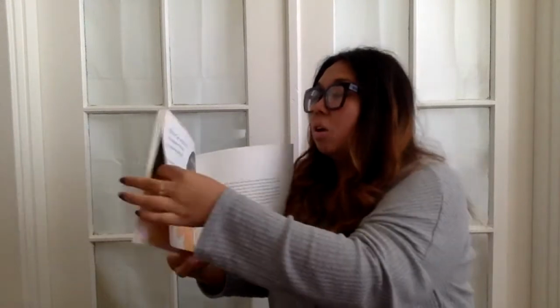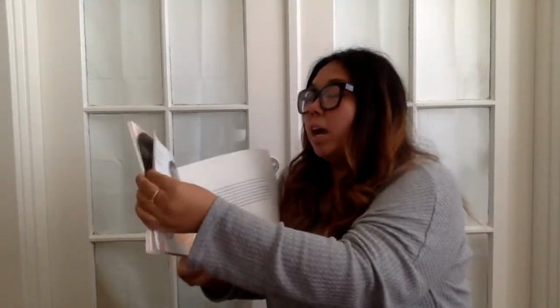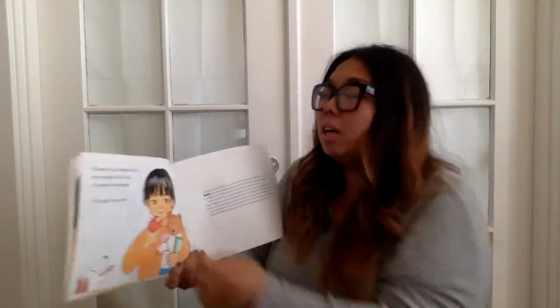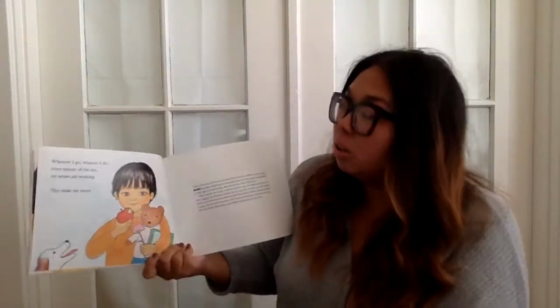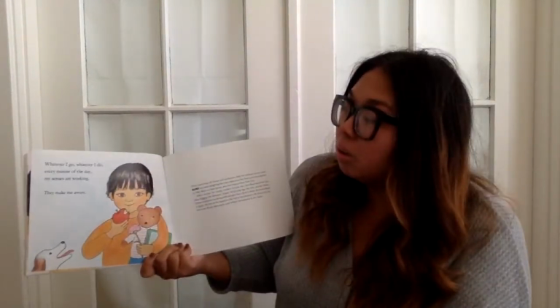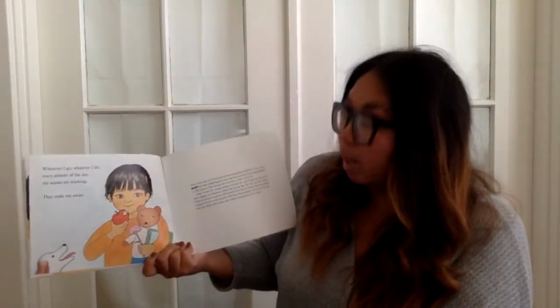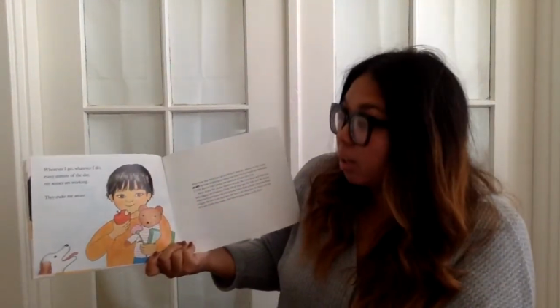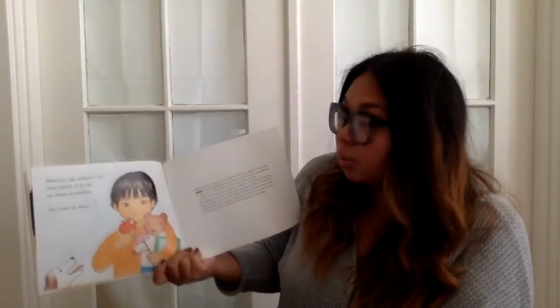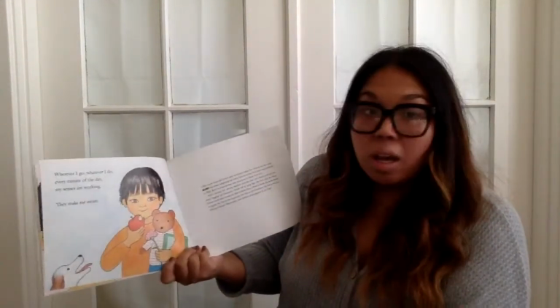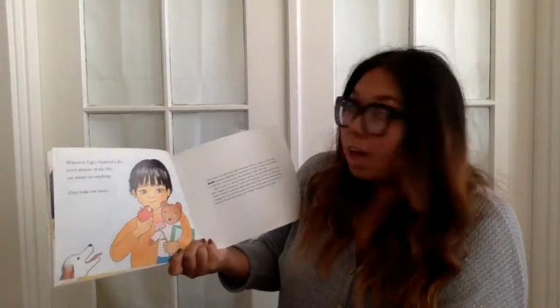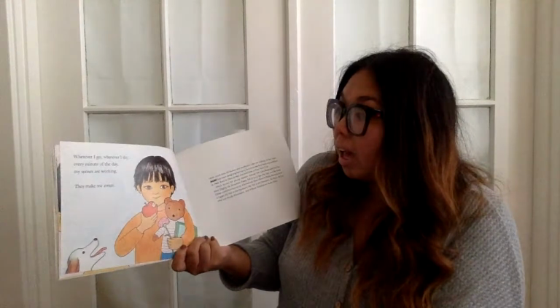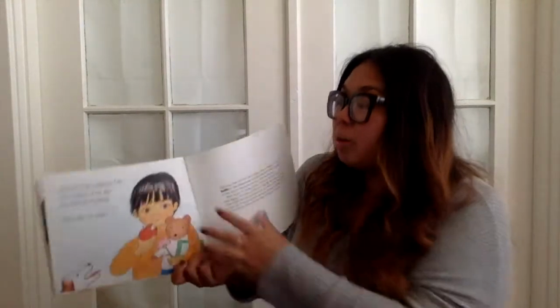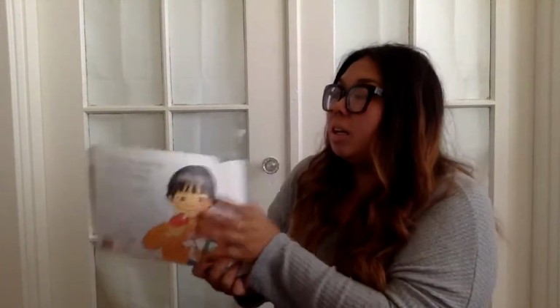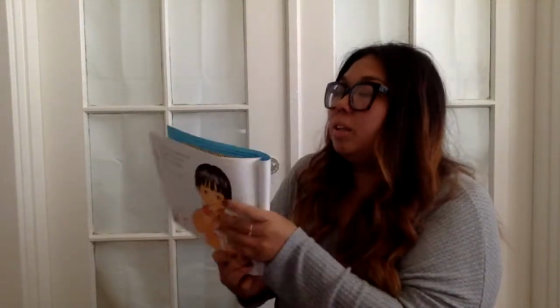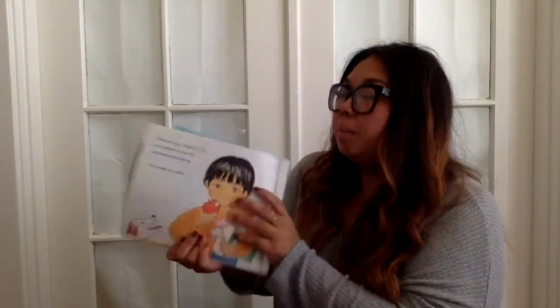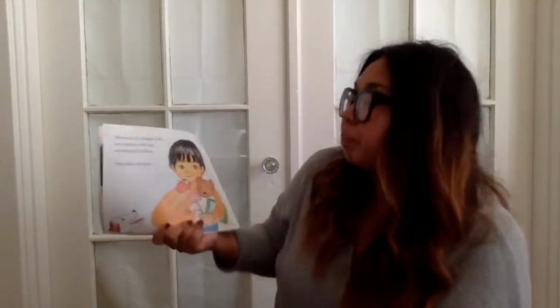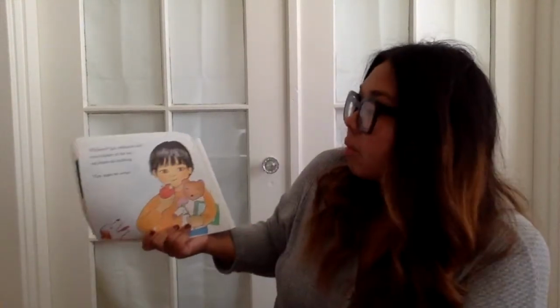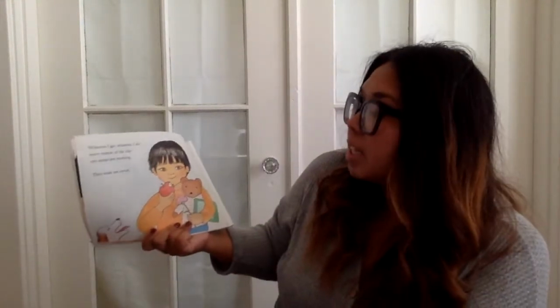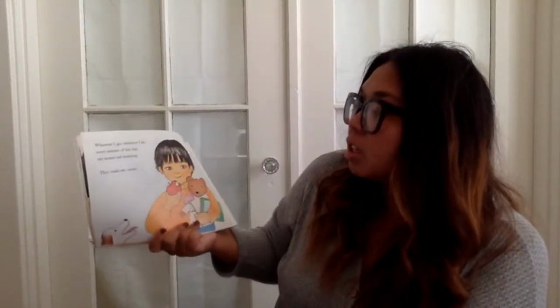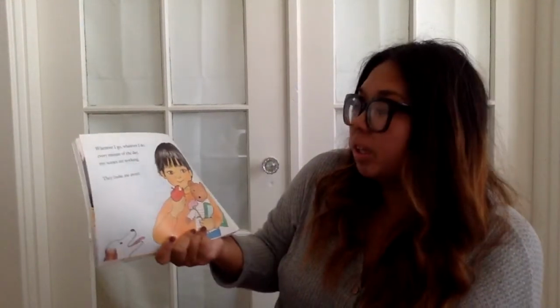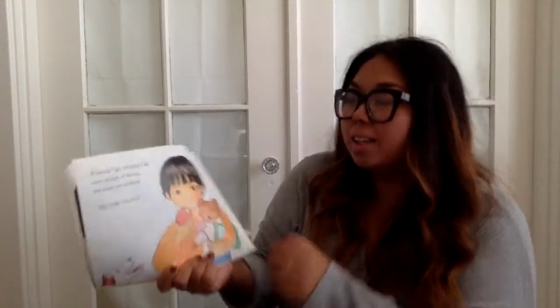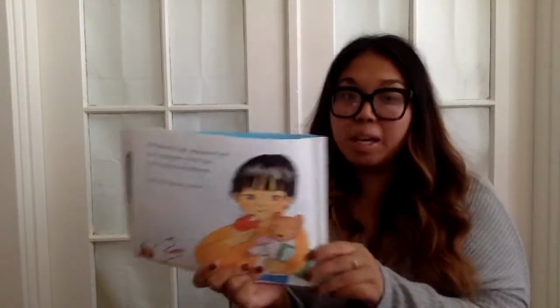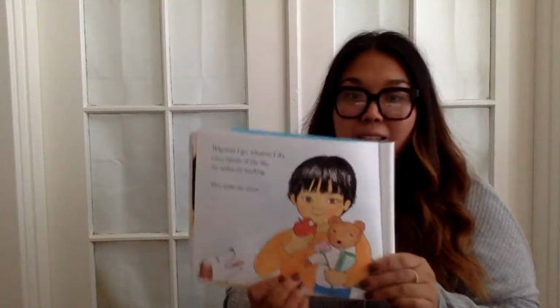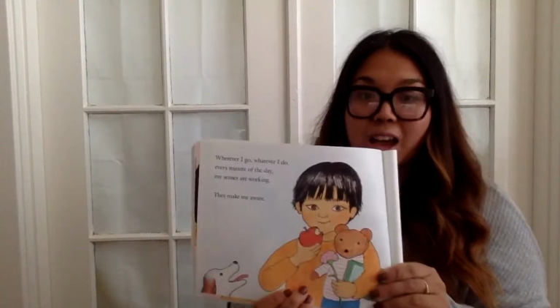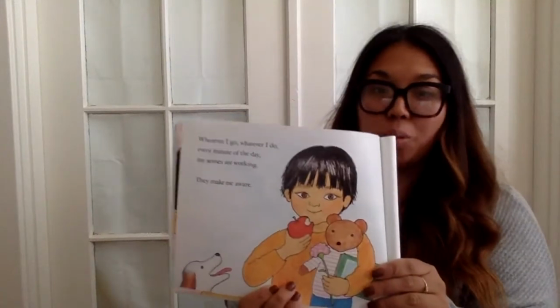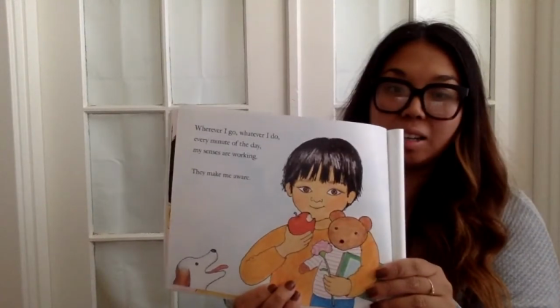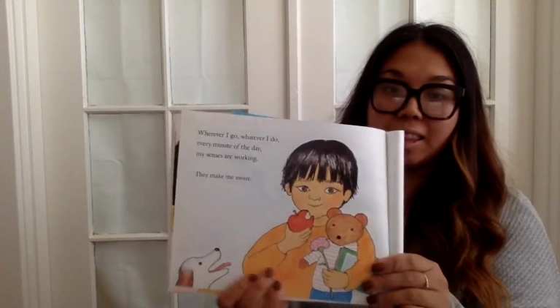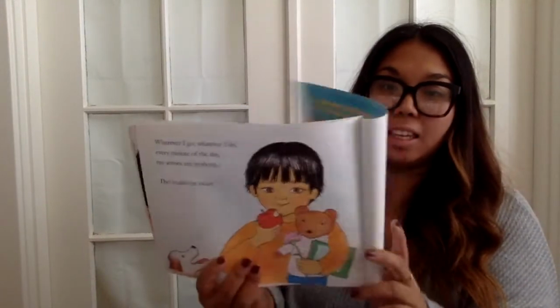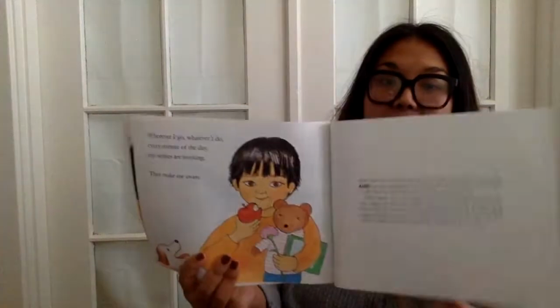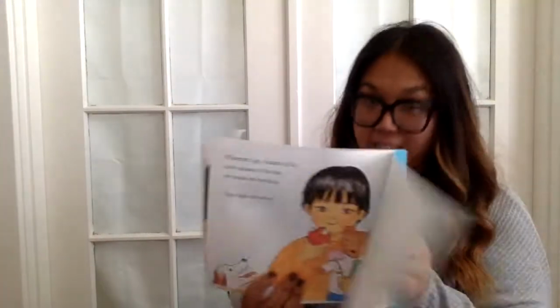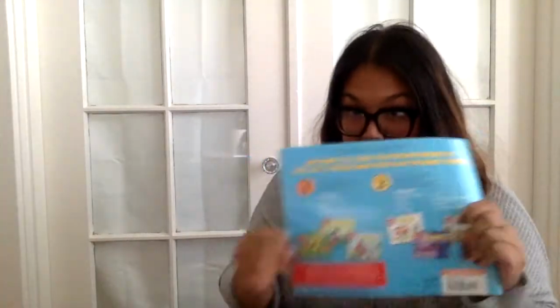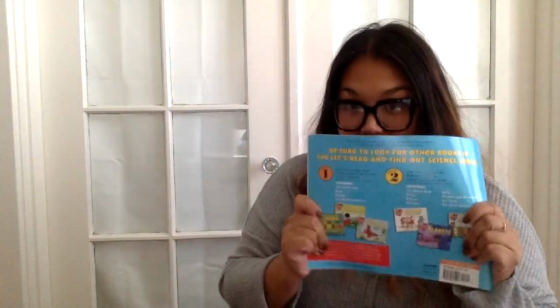Wherever I go, whatever I do, every minute of the day, my senses are working. They make me aware. The end.